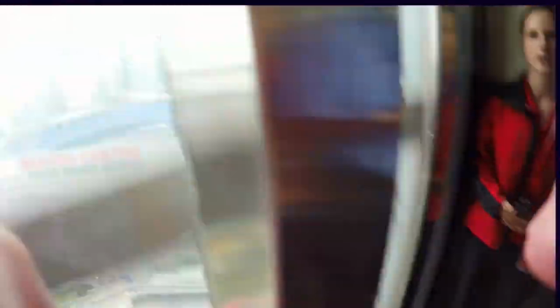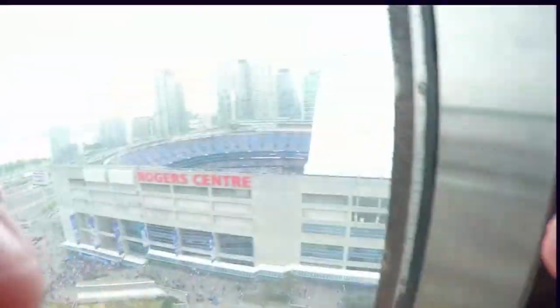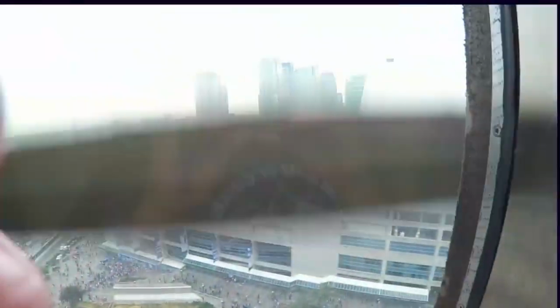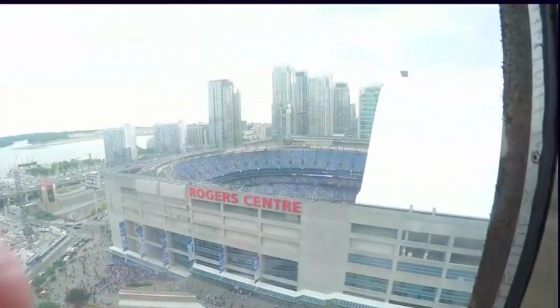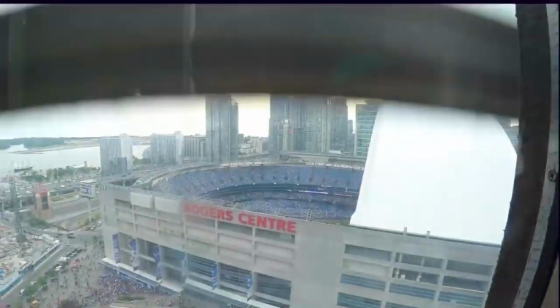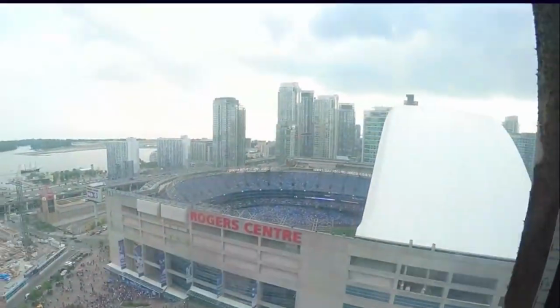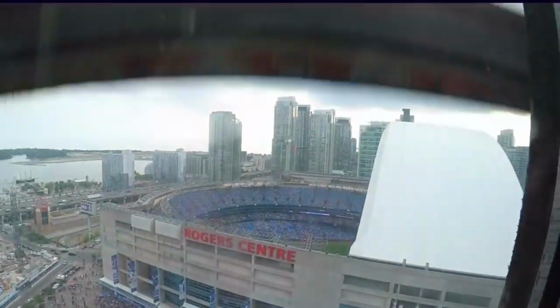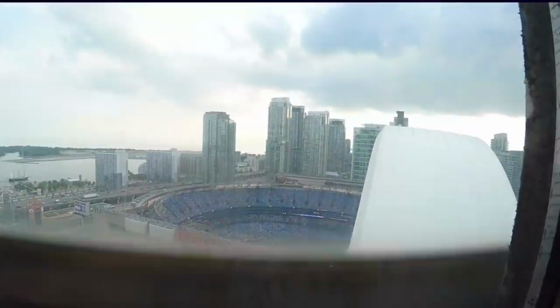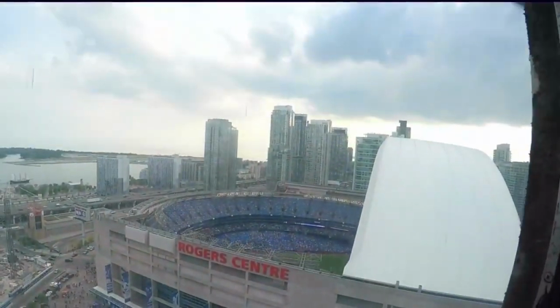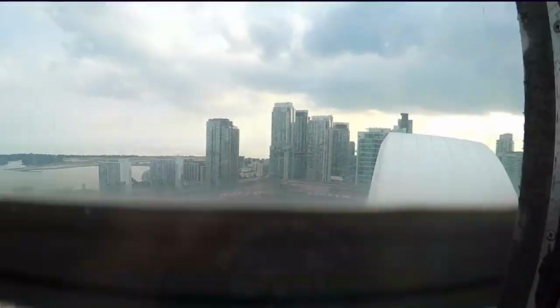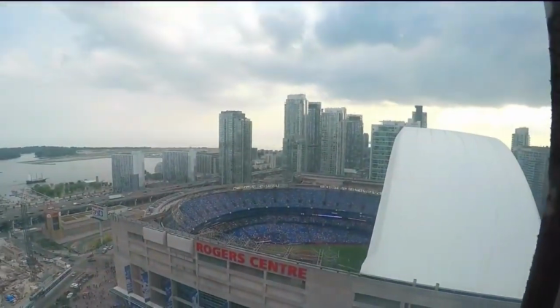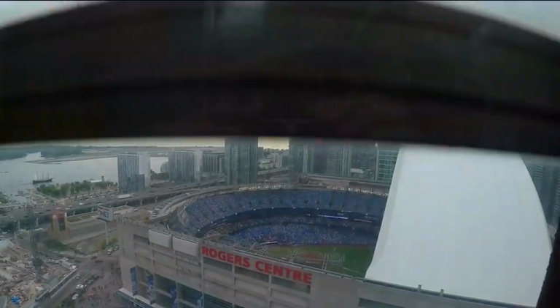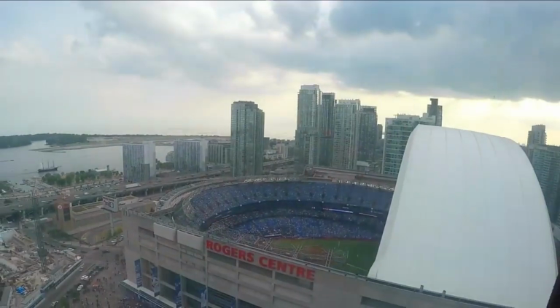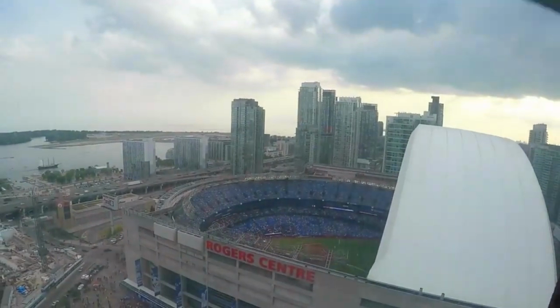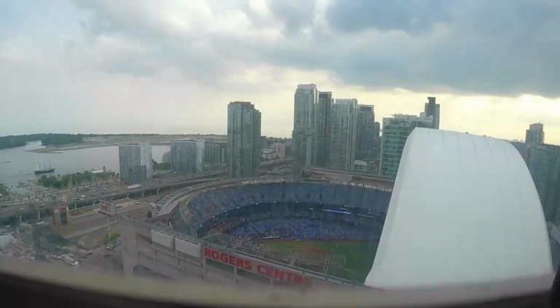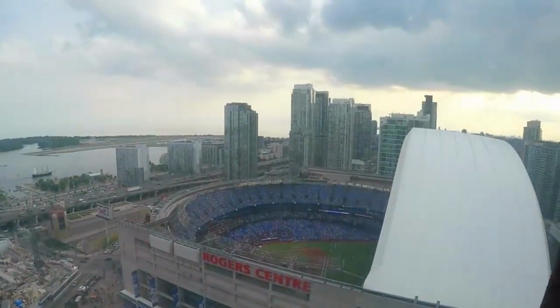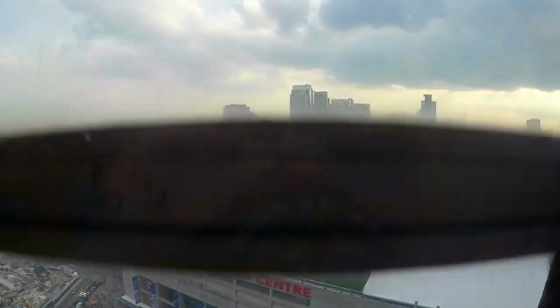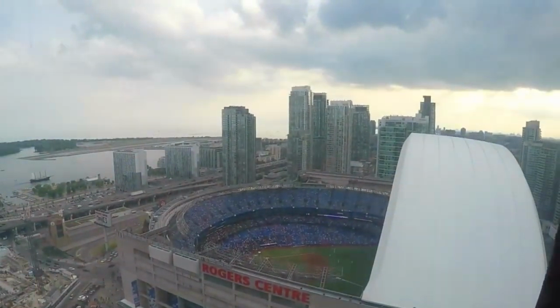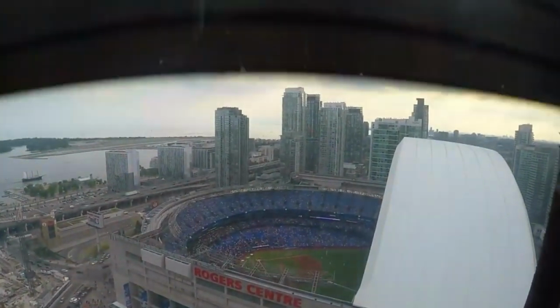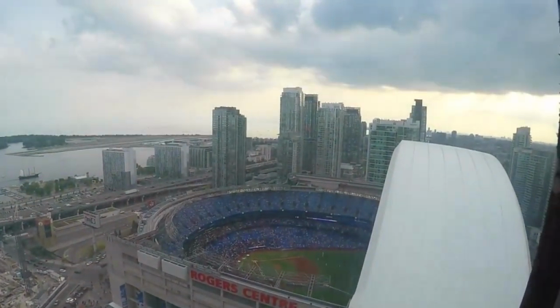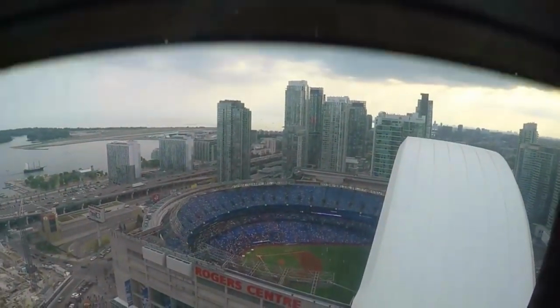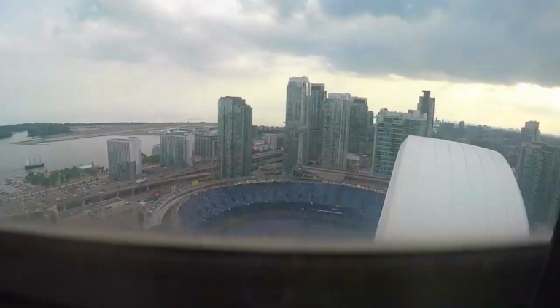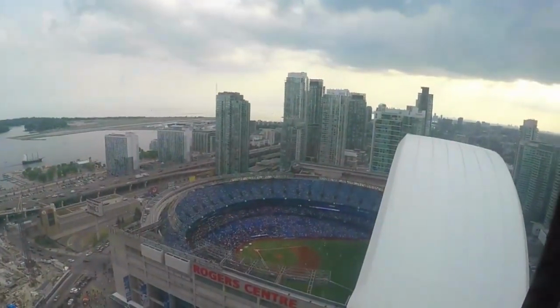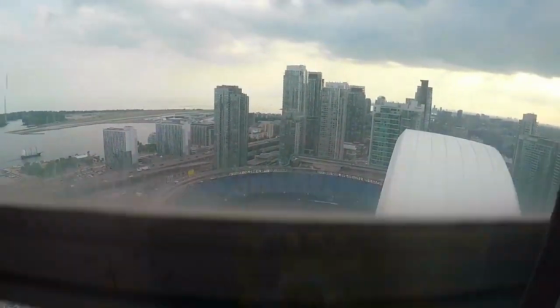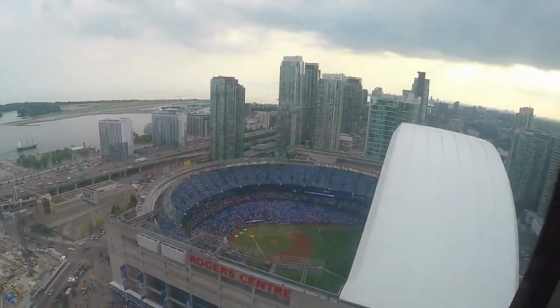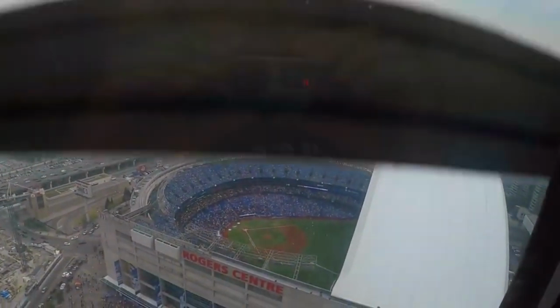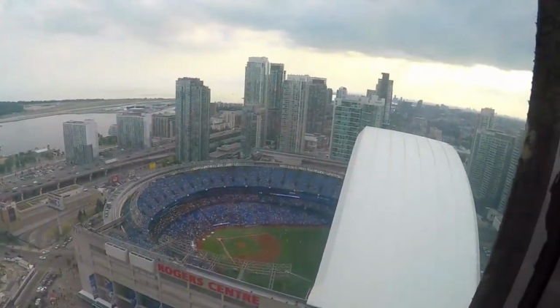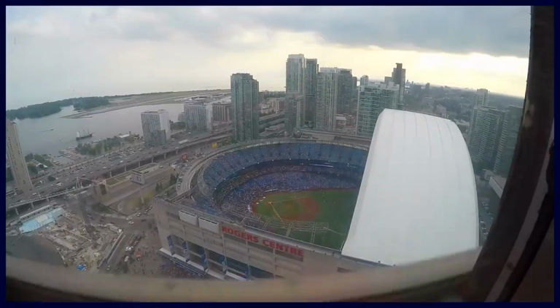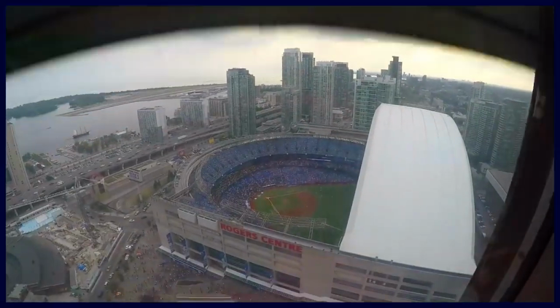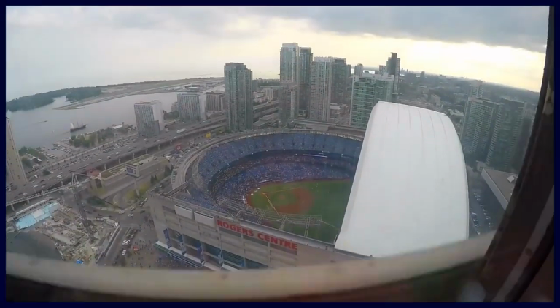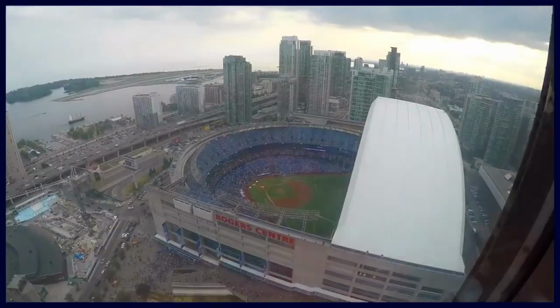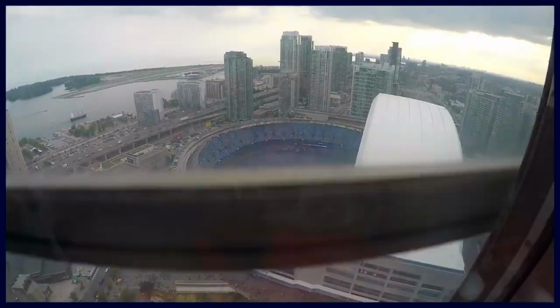Hello everyone, welcome to the CN Tower. My name is Katrina. It will take about a minute to get up to the lookout level because we're going 22 kilometers an hour, which is almost 14 miles an hour.